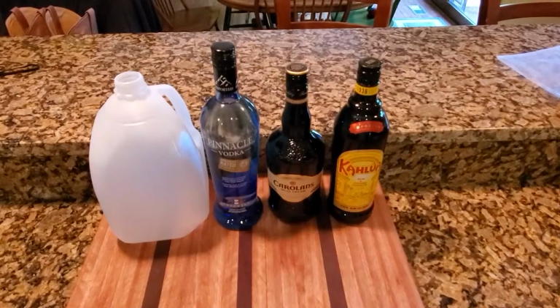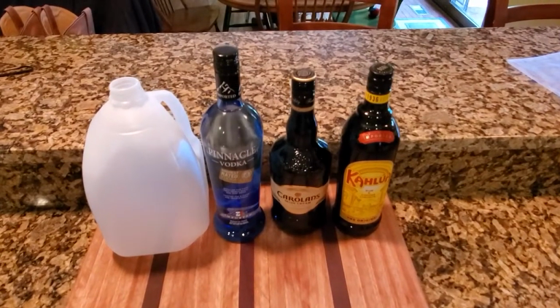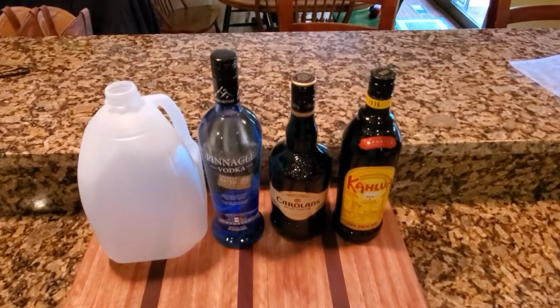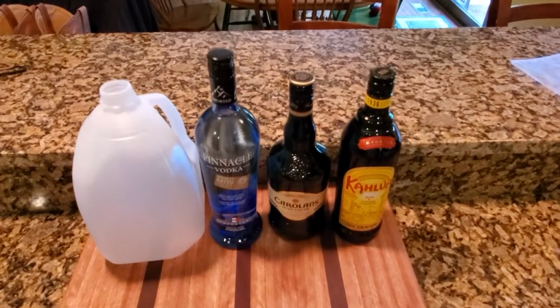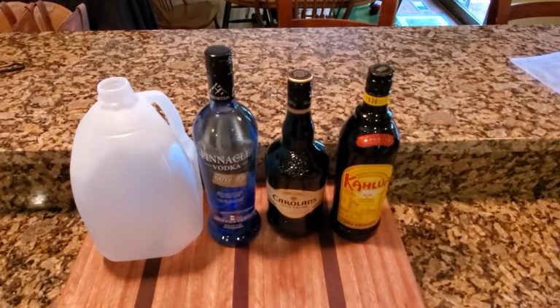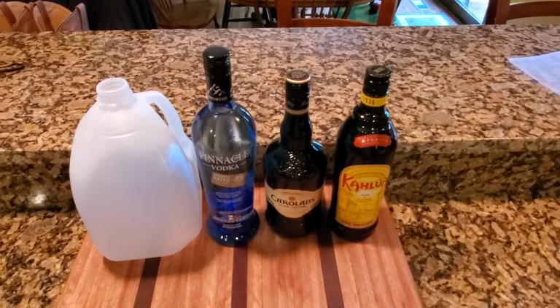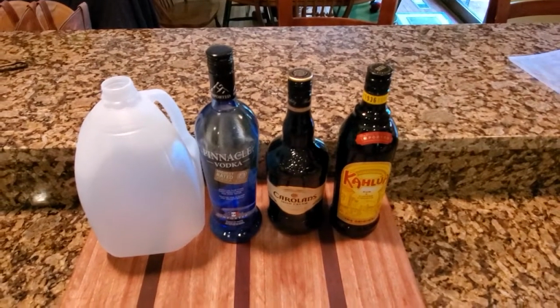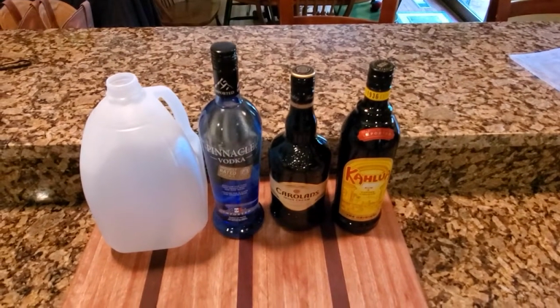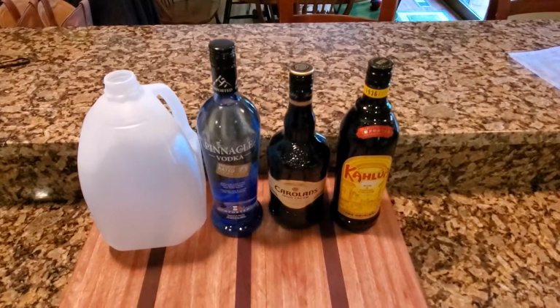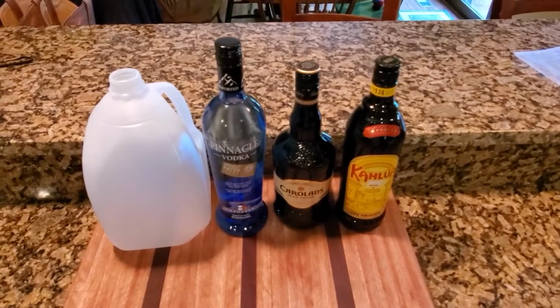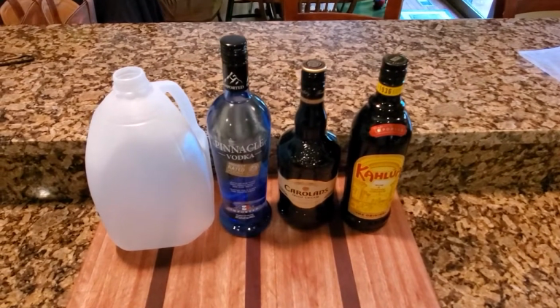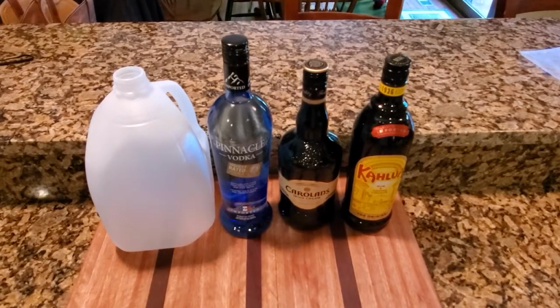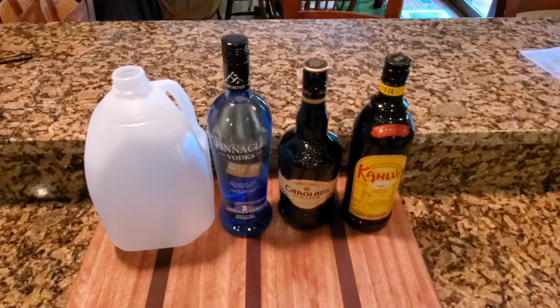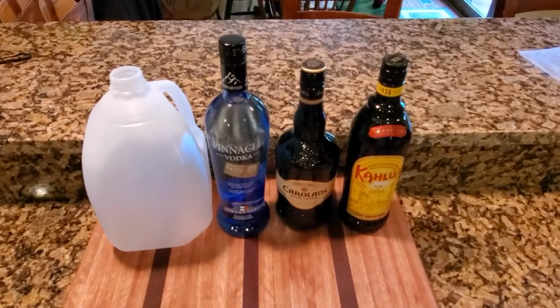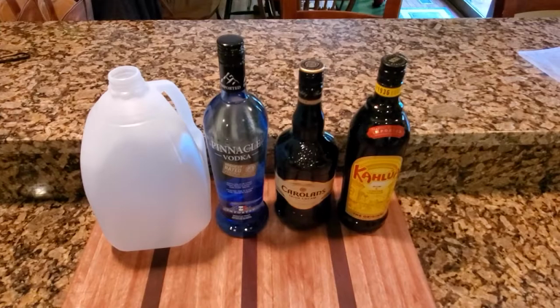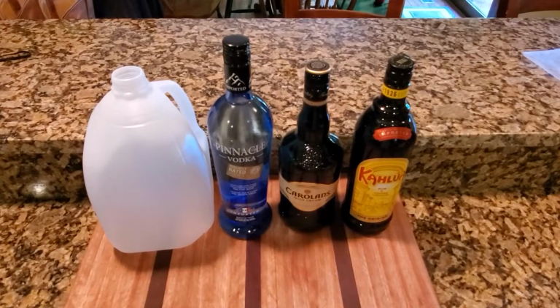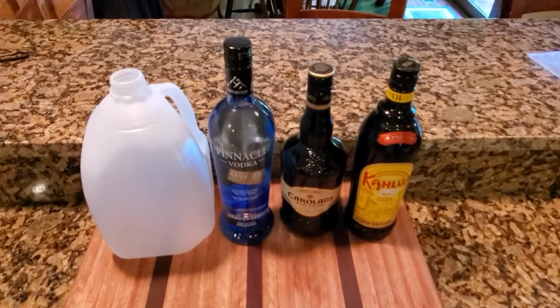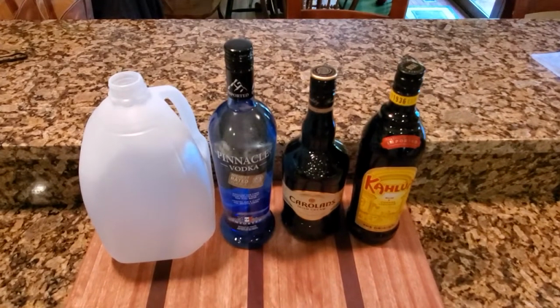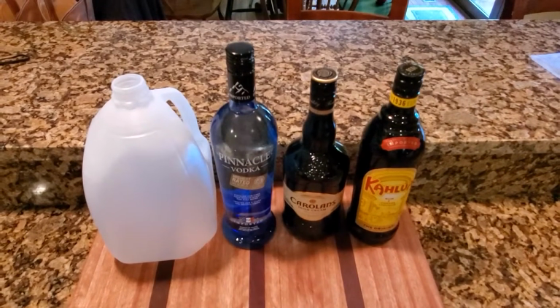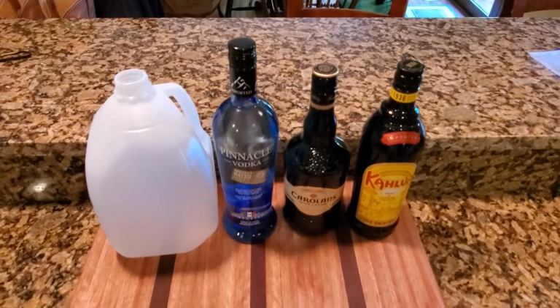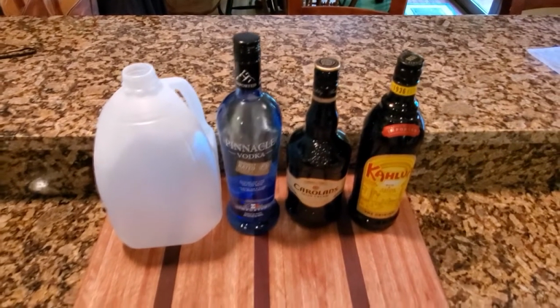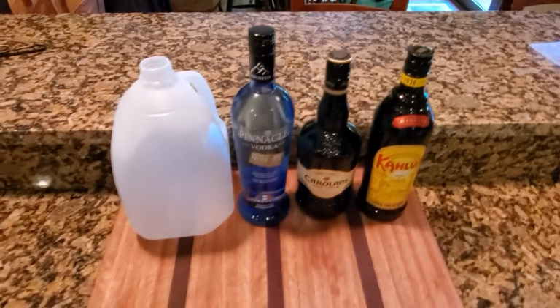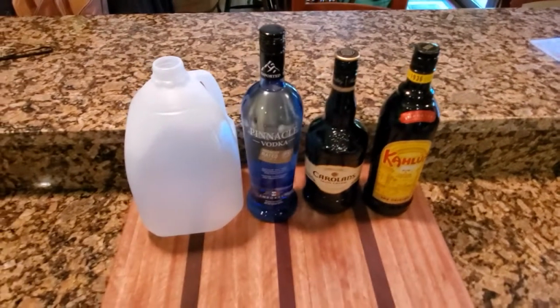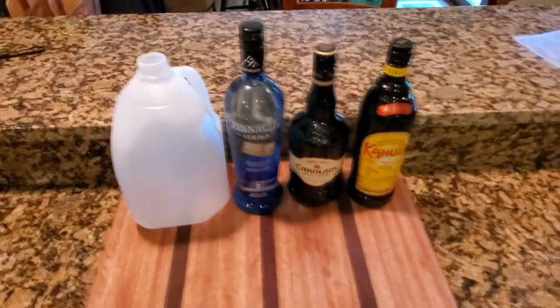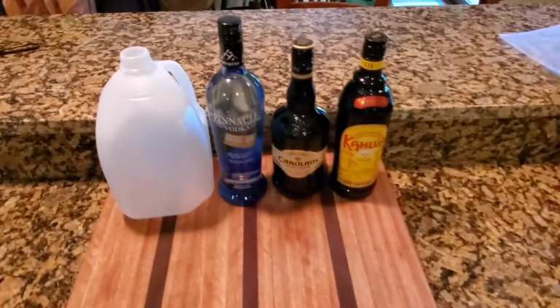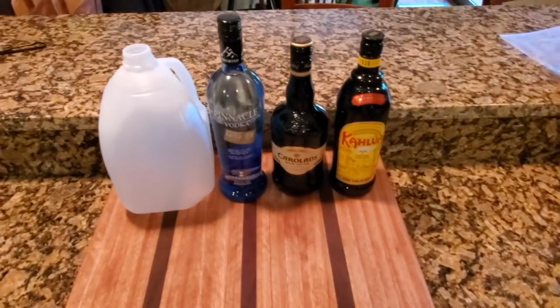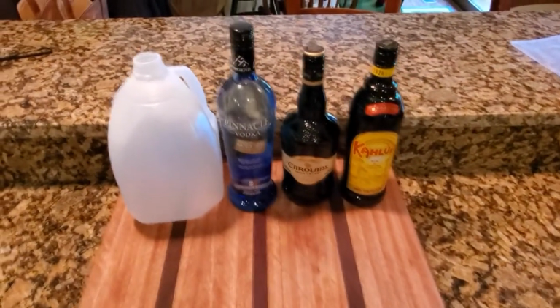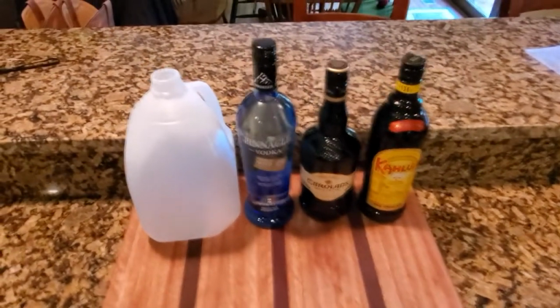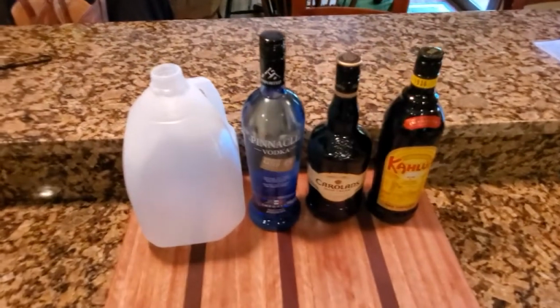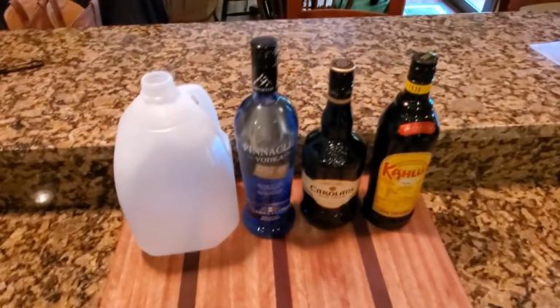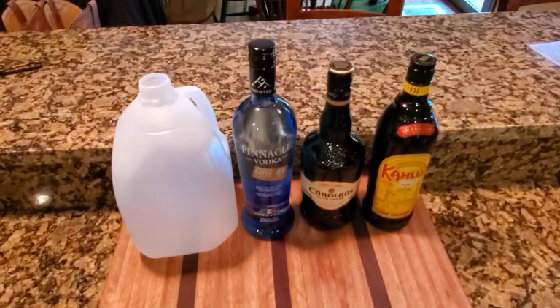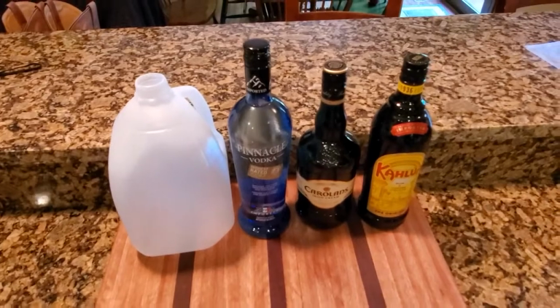Hey guys, today I'm gonna do a tutorial on how you can make chocolate milk. I think it's something that a lot of people don't know, but chocolate milk doesn't actually have any milk in it.